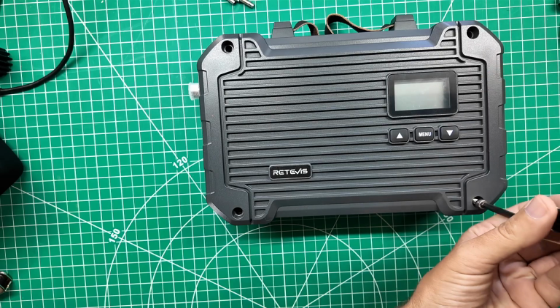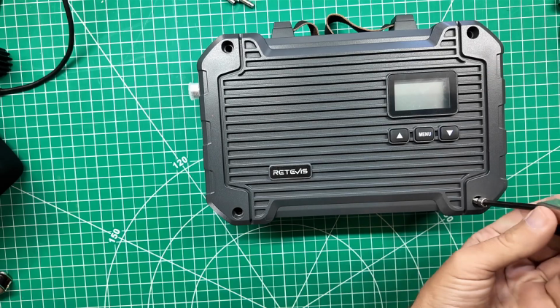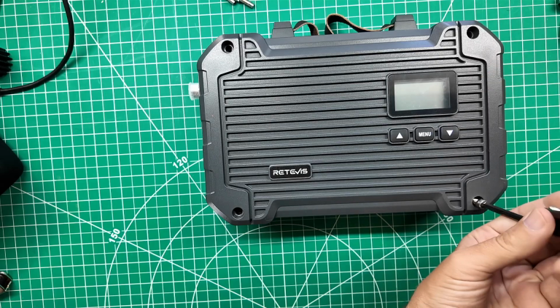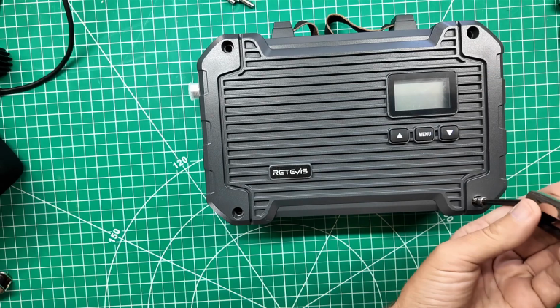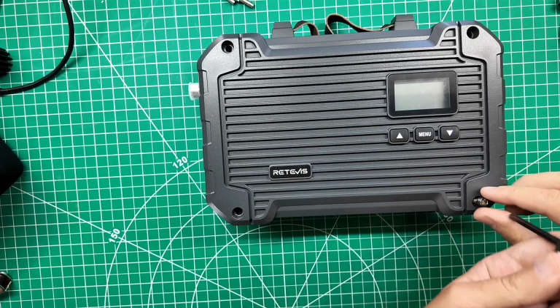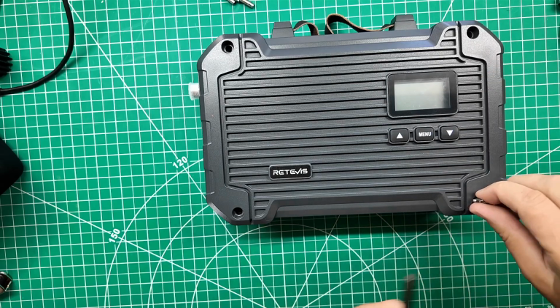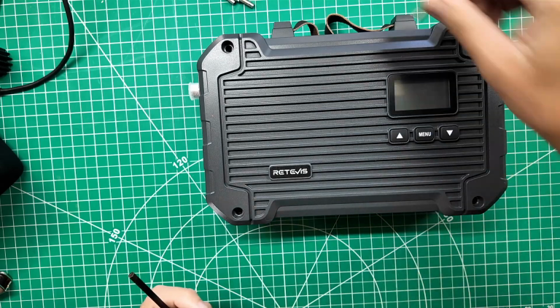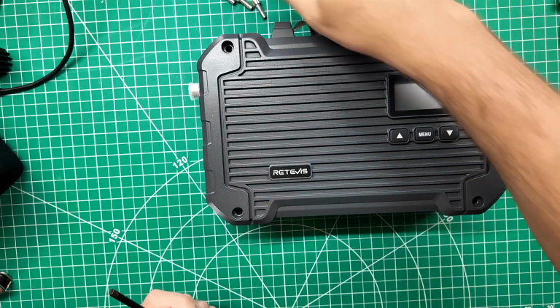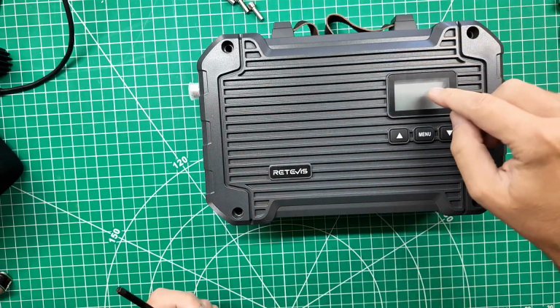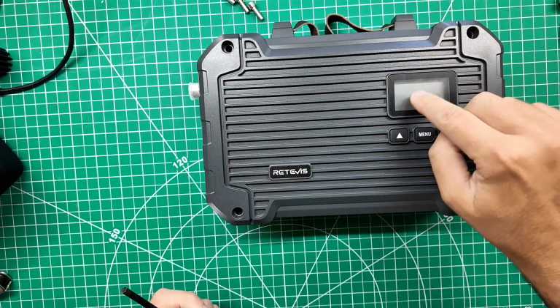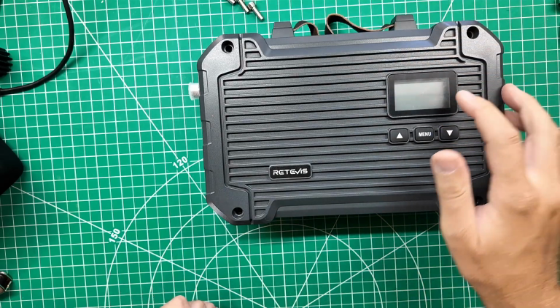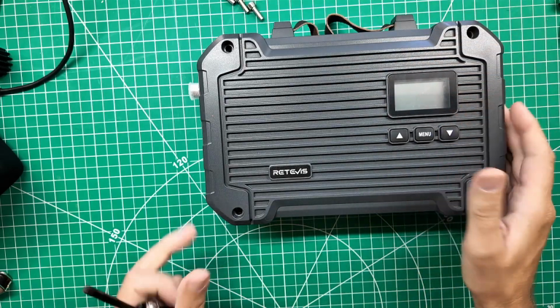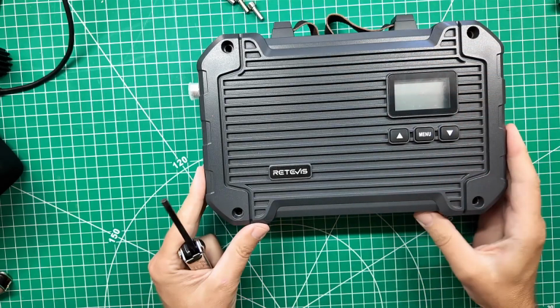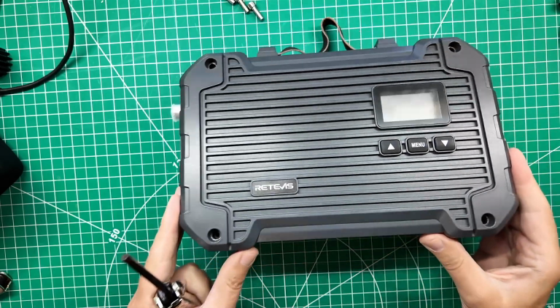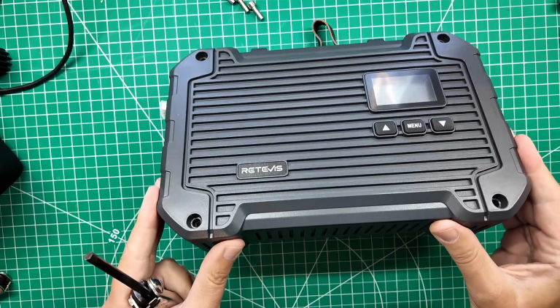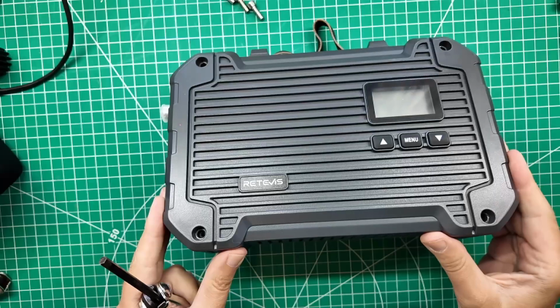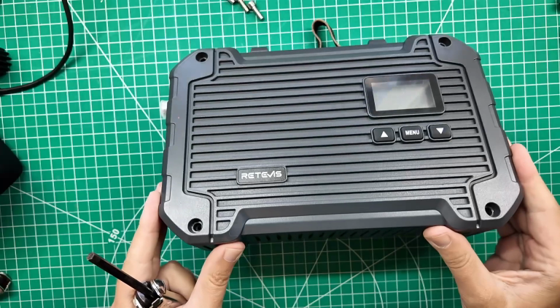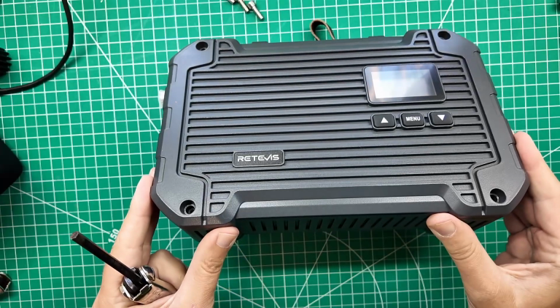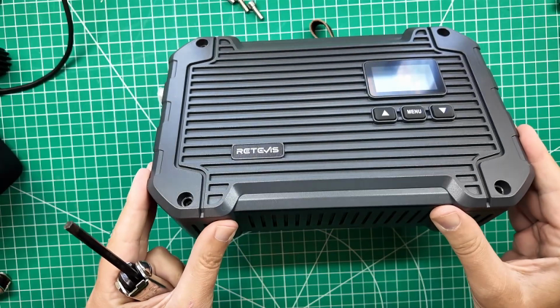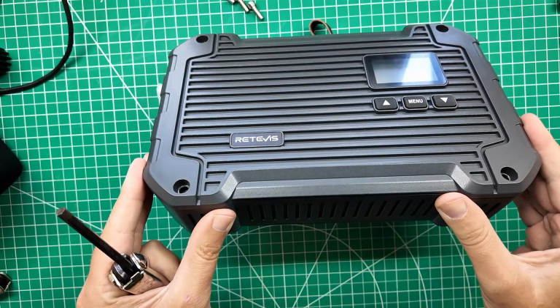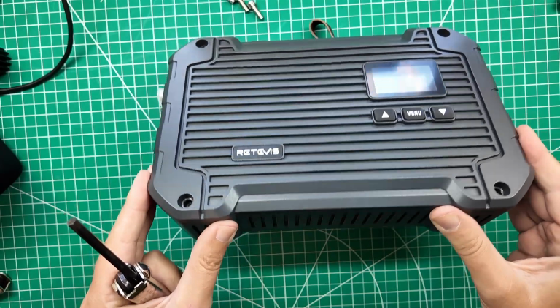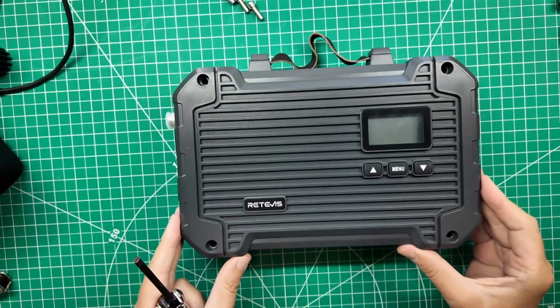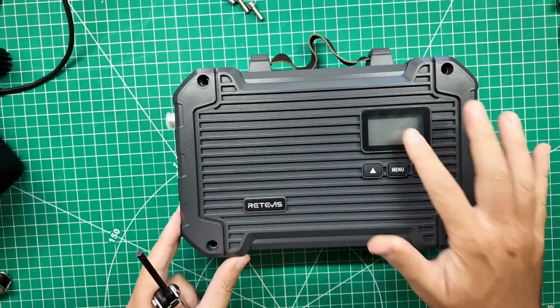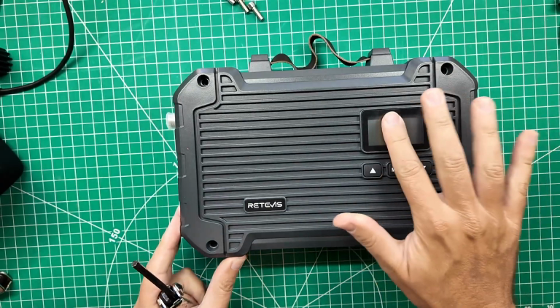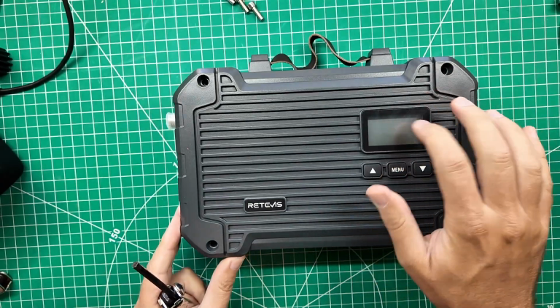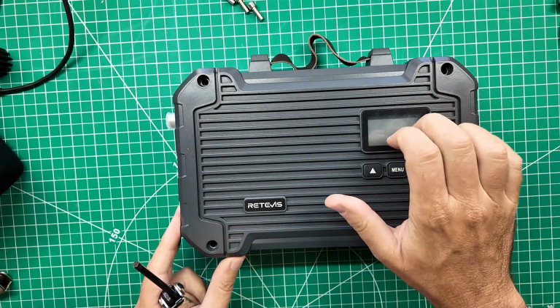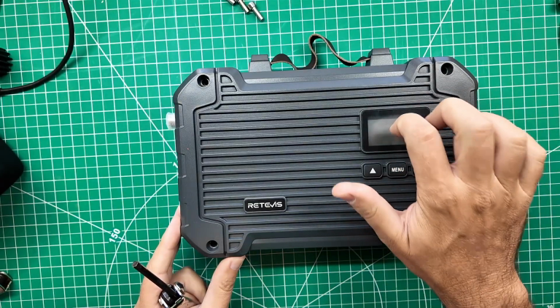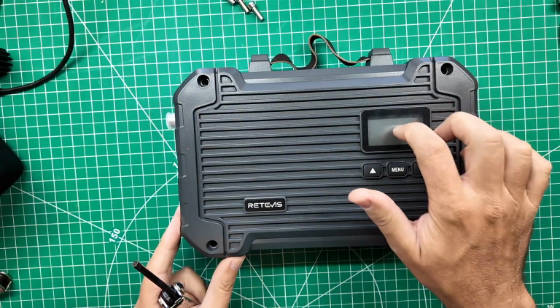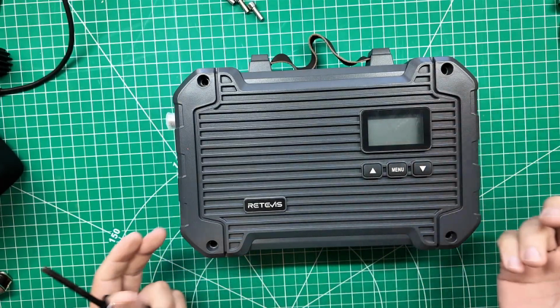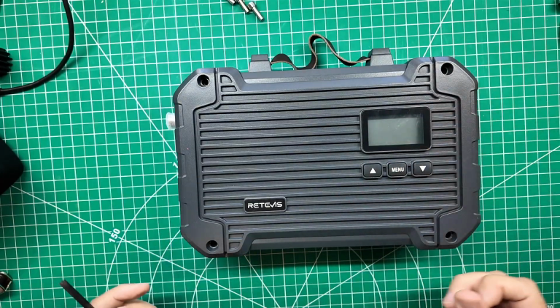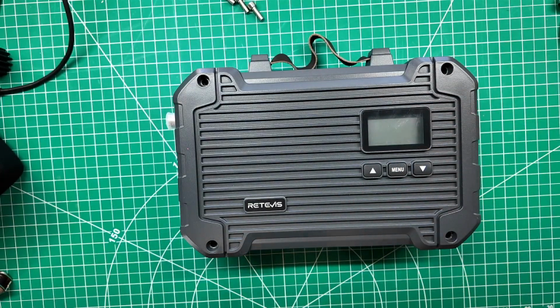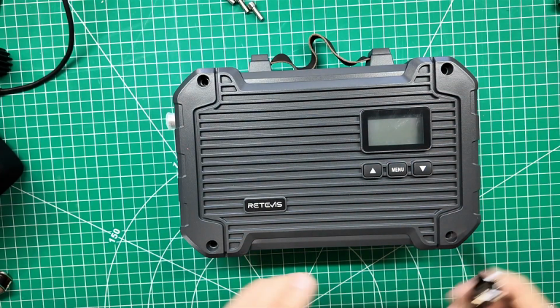There's a plastic film on that, and my fingernail just put a couple of dents in it. We got a couple of dents in there — that'll come out. That feels like it's some kind of glass.